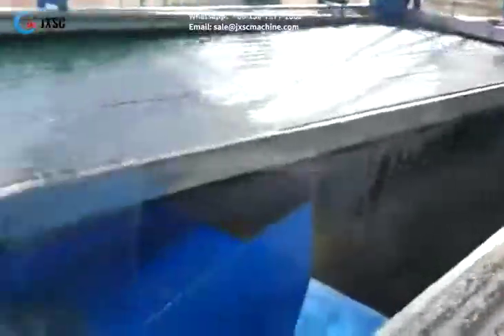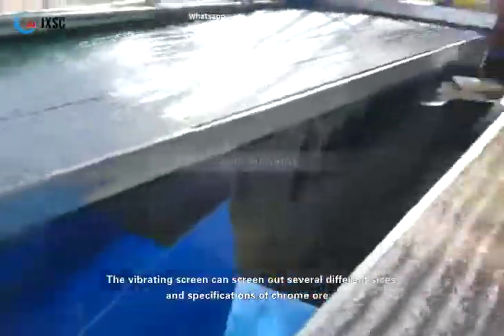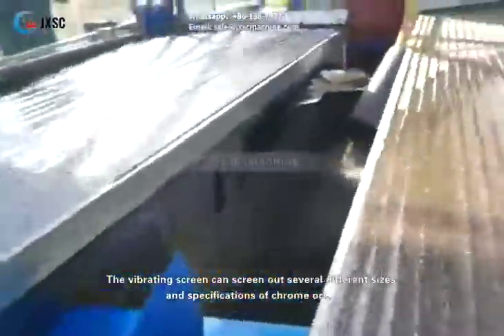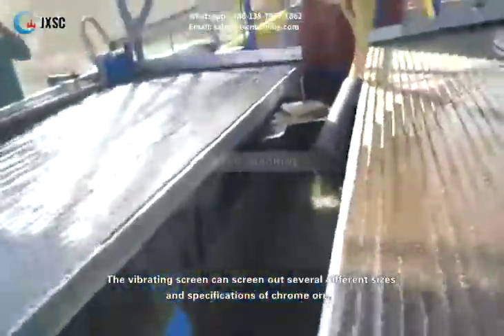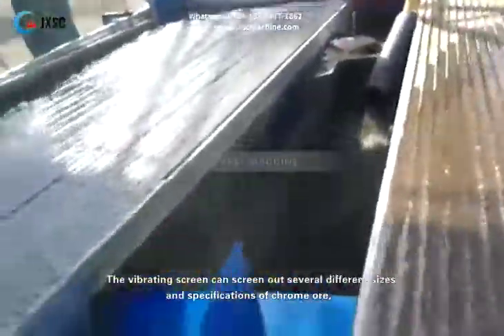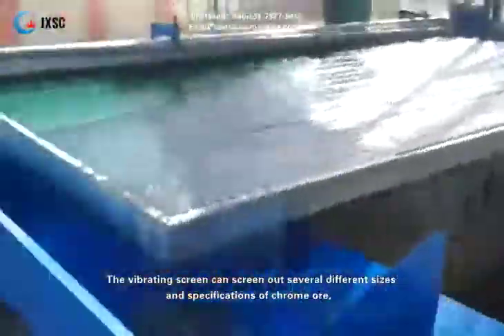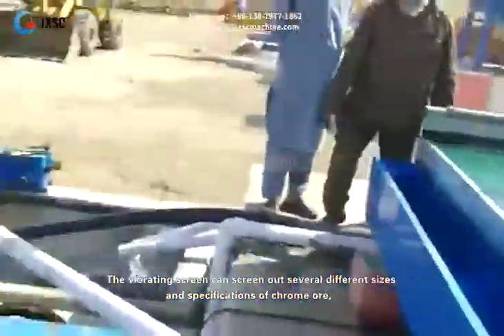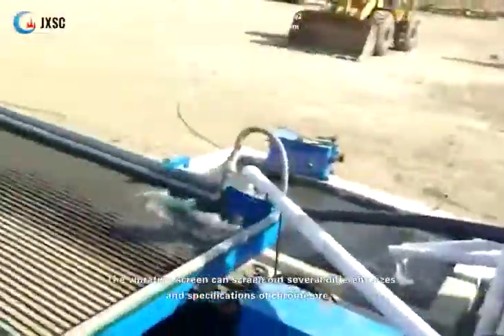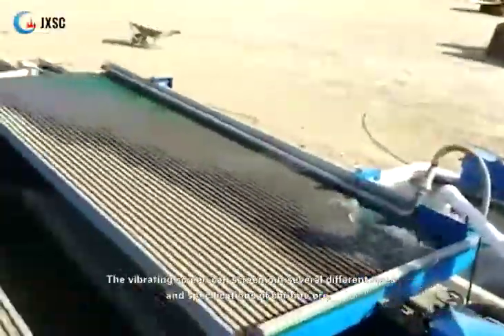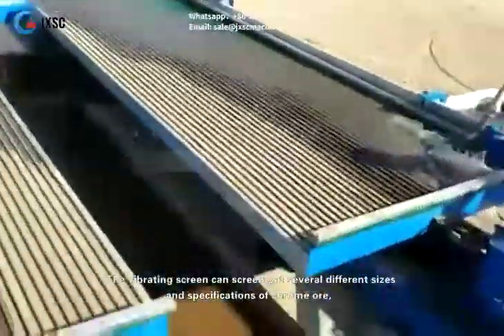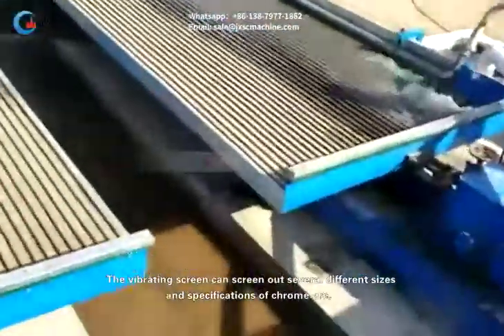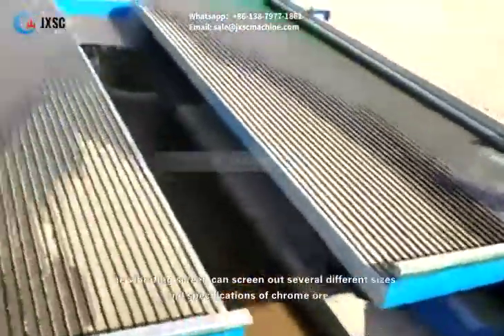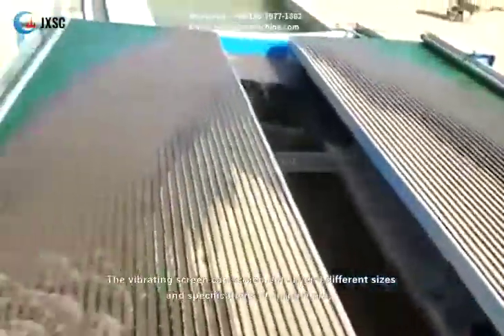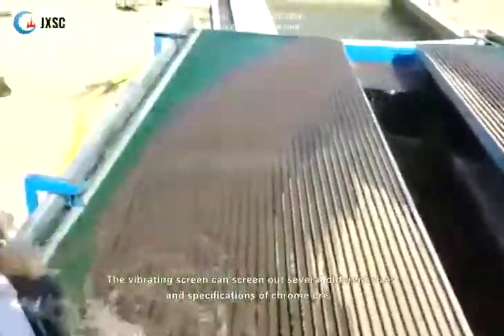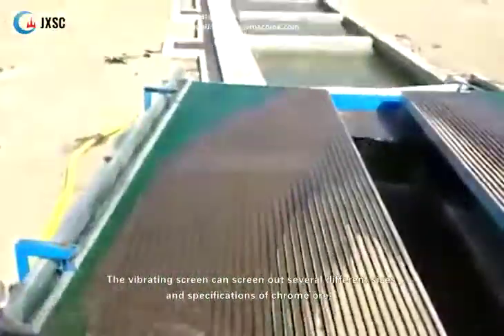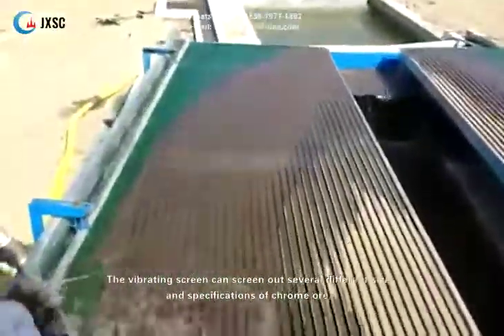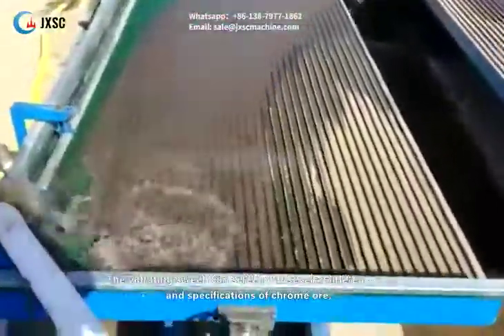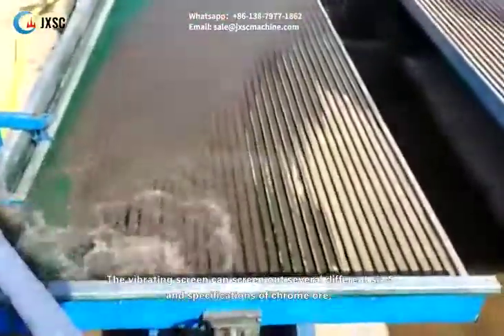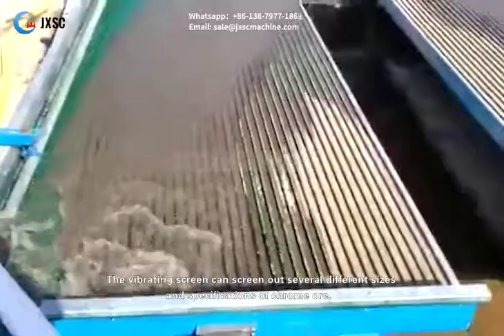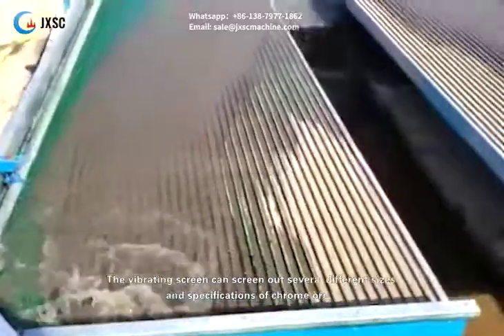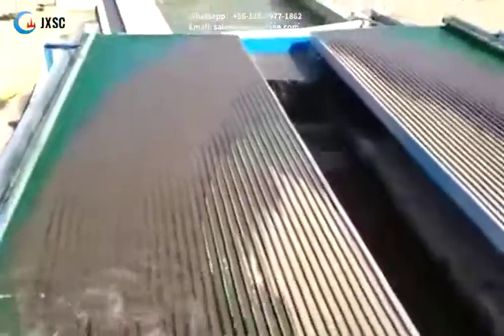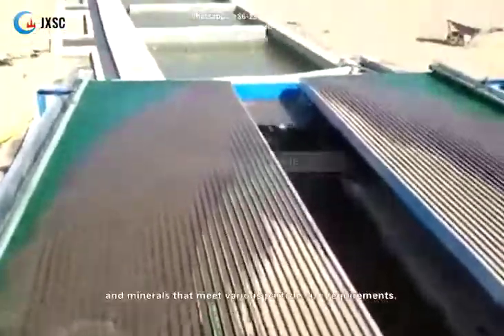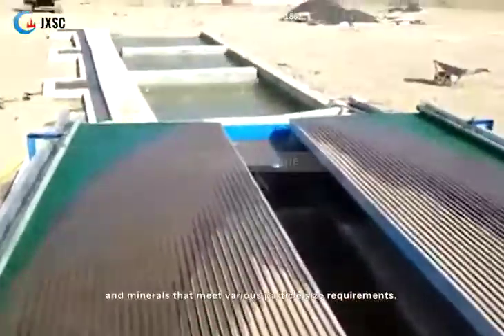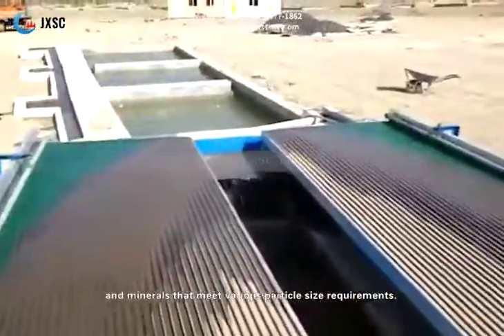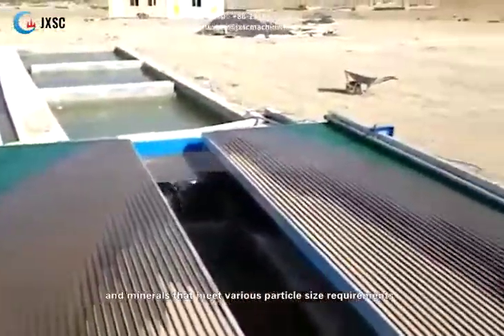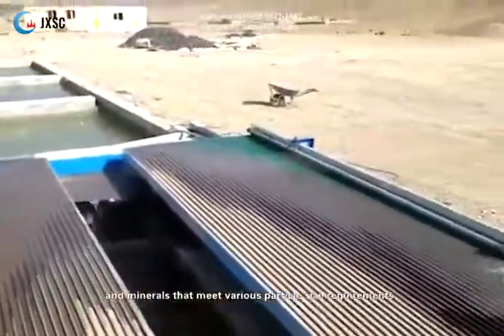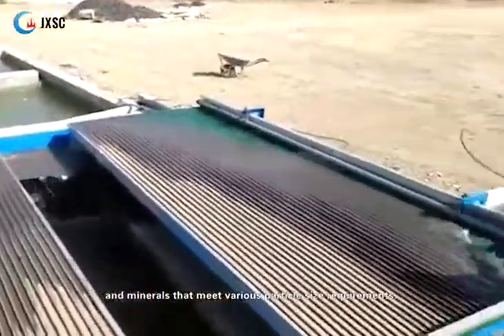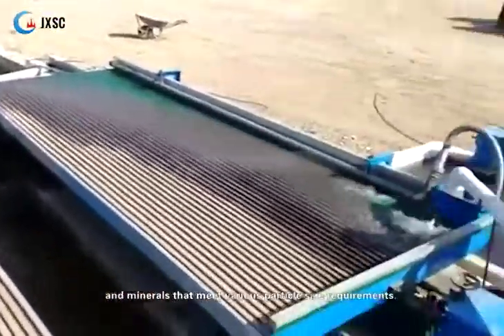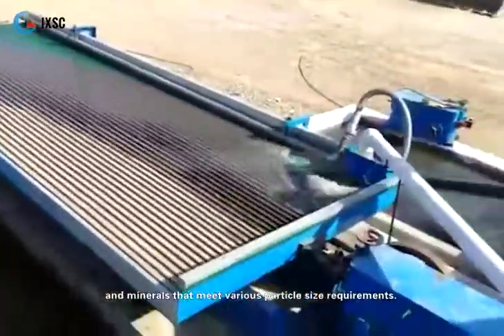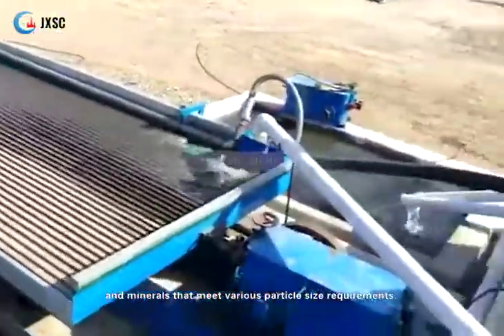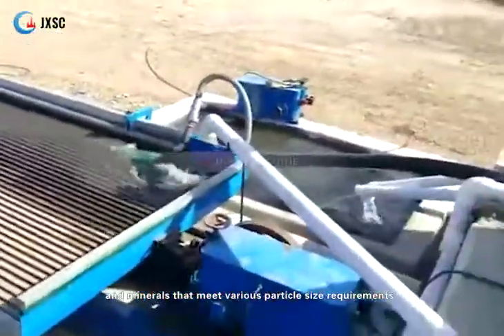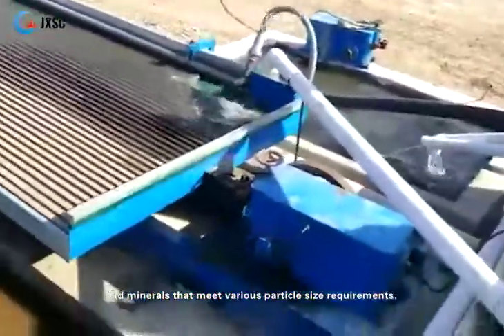The vibrating screen can screen out several different sizes and specifications of chrome ore, and minerals that meet various particle size requirements.